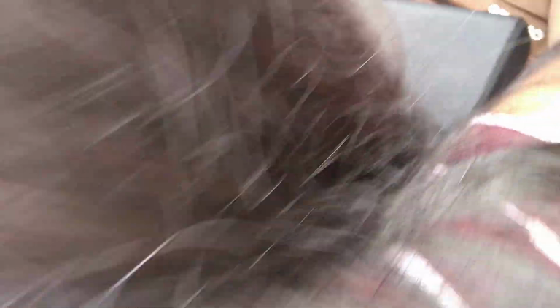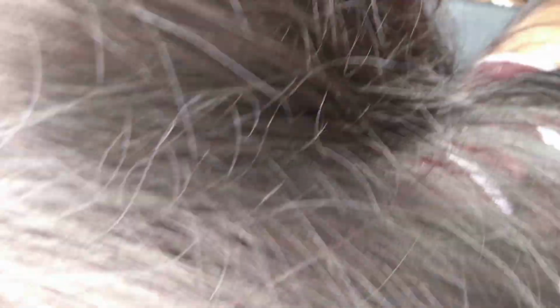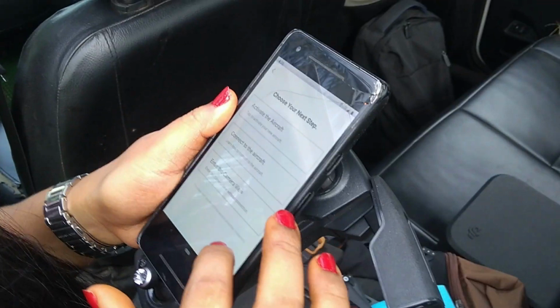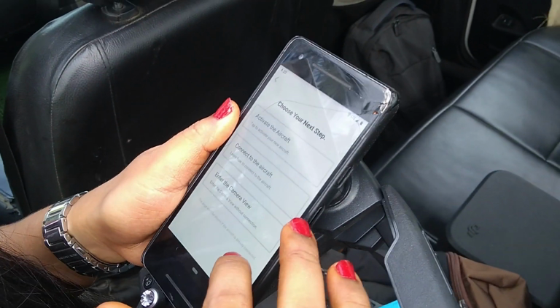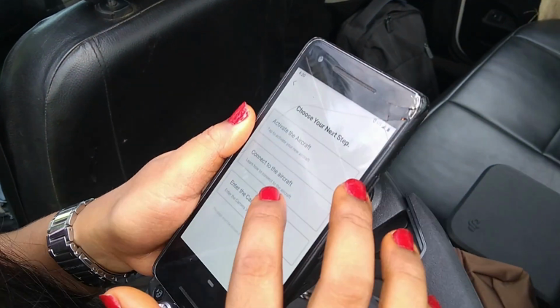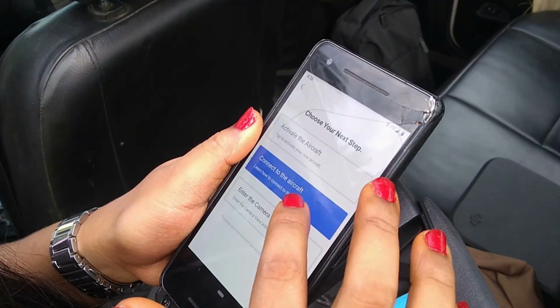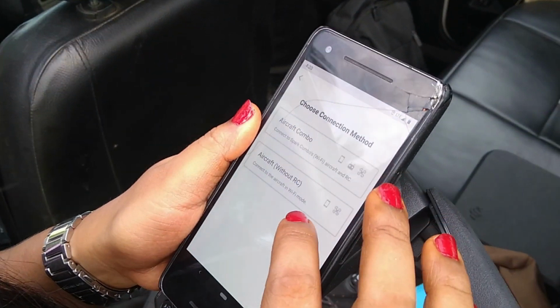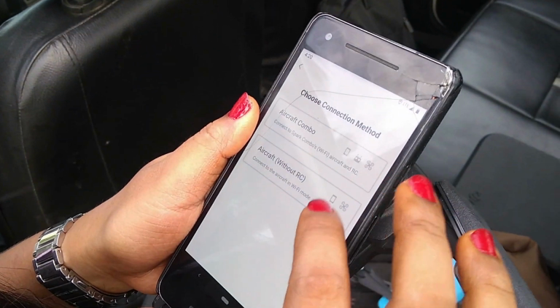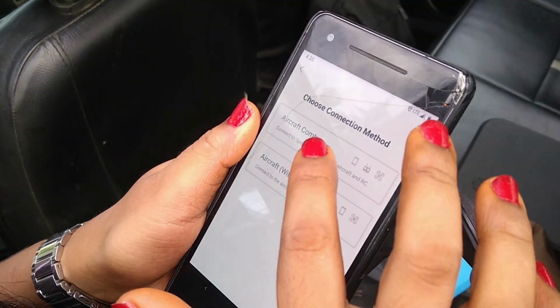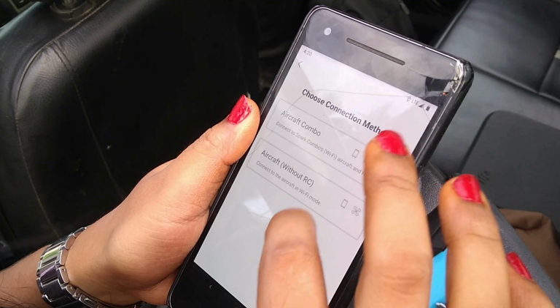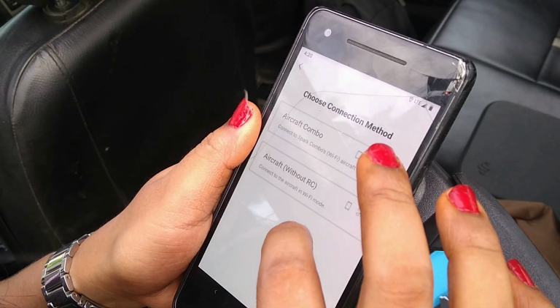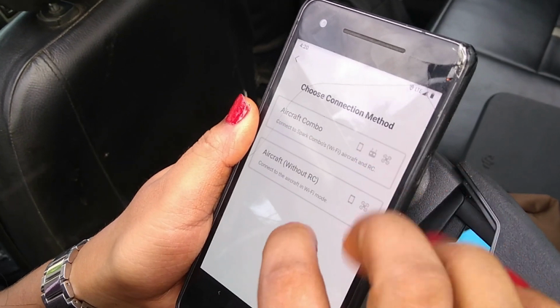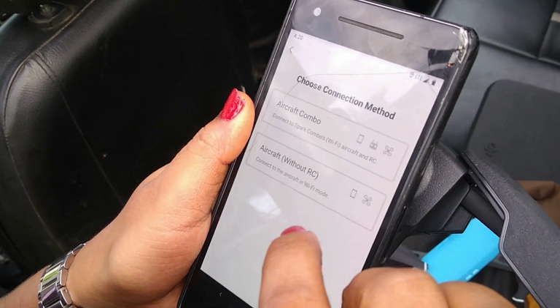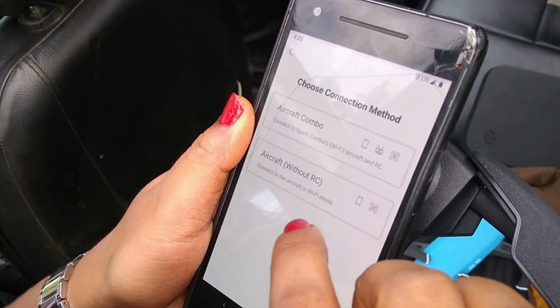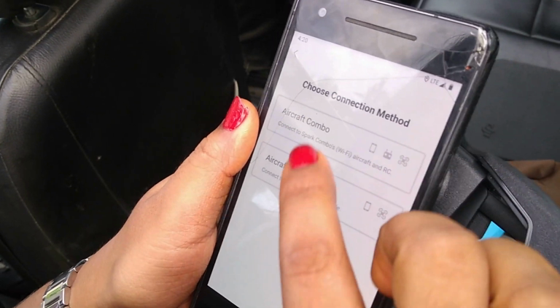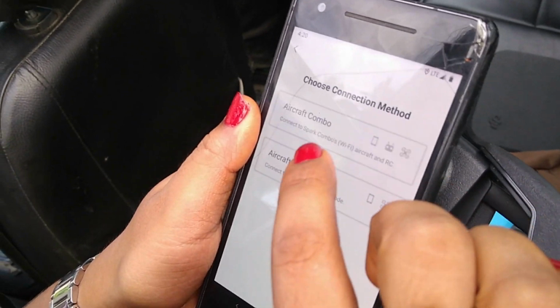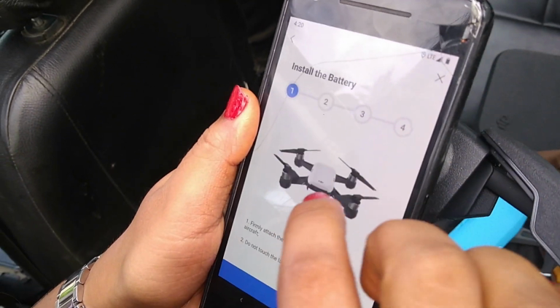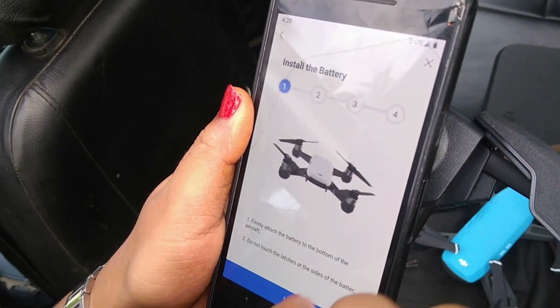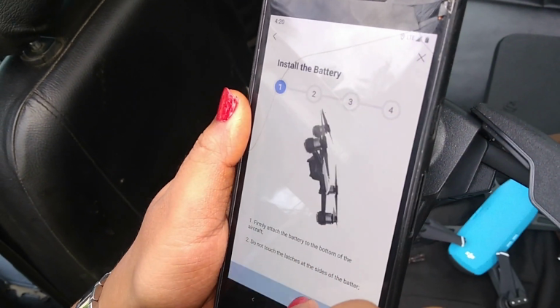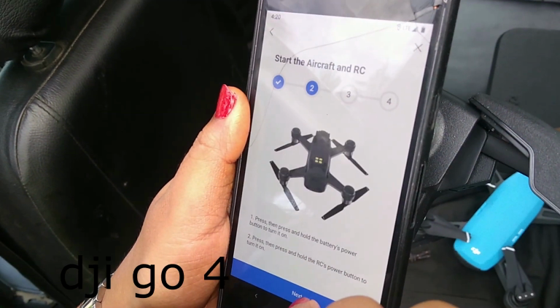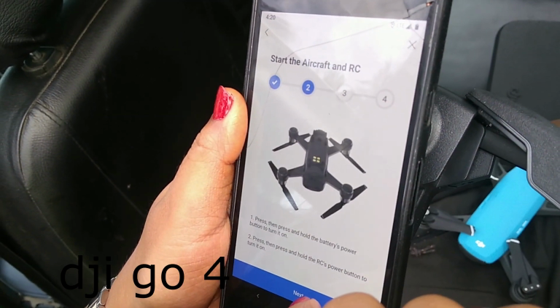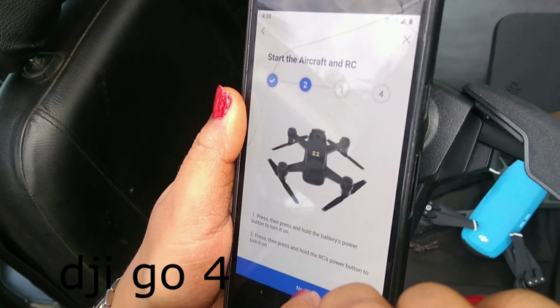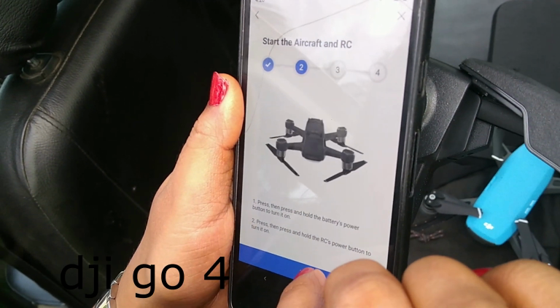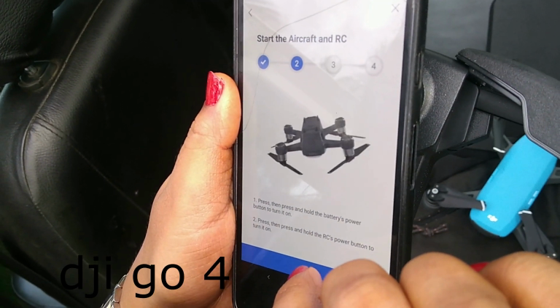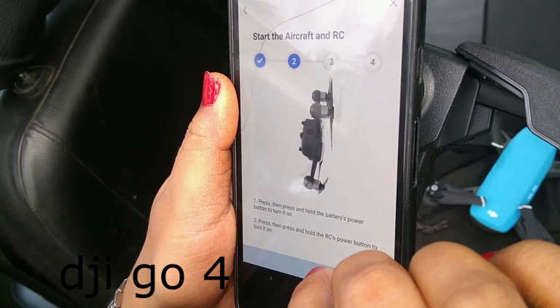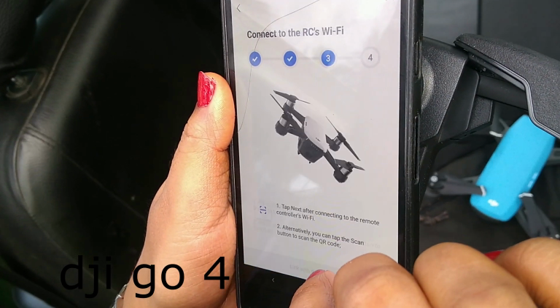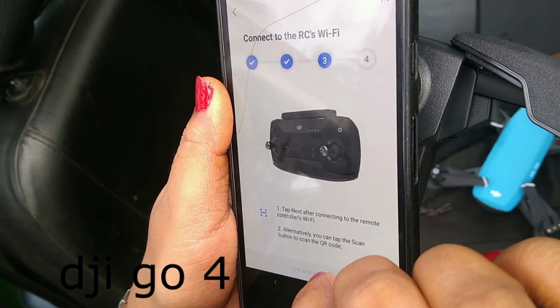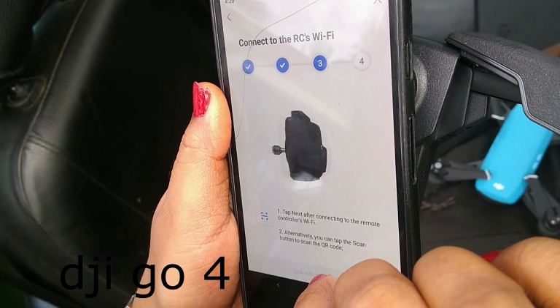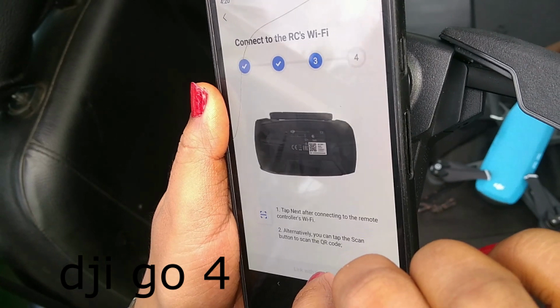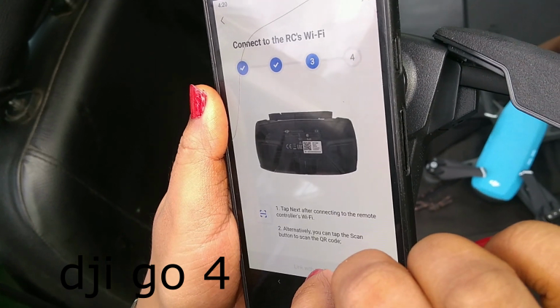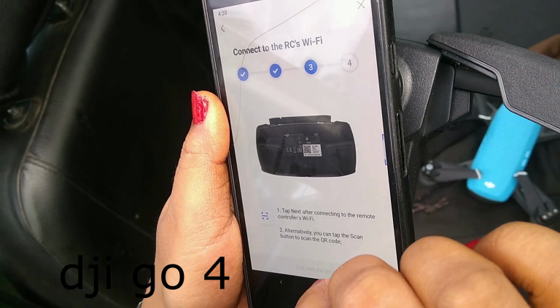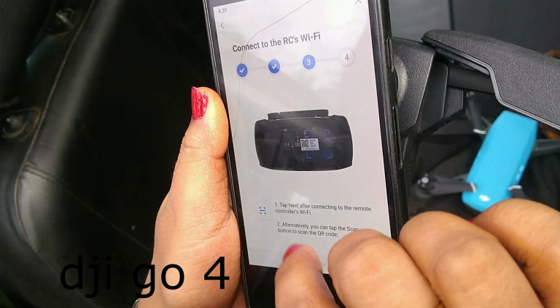Before flying the drone, we need to install an application called DJI Go 4 in the mobile app so that we can connect the aircraft to the mobile.